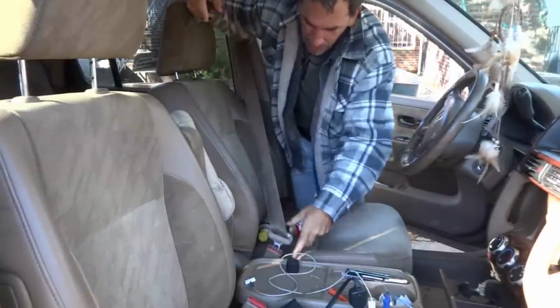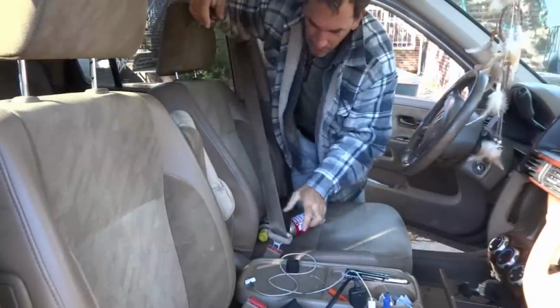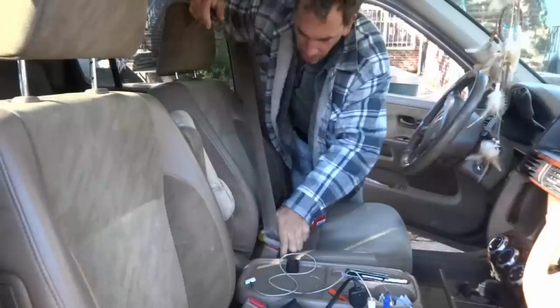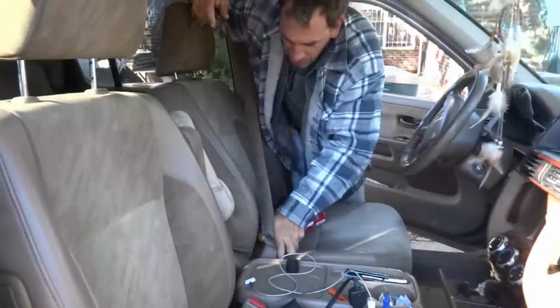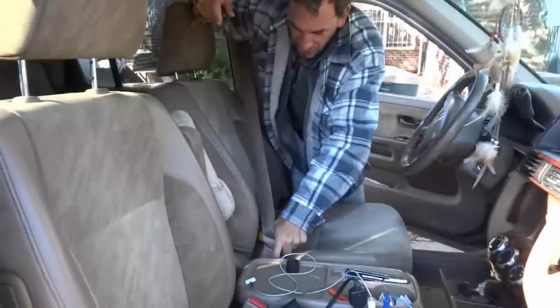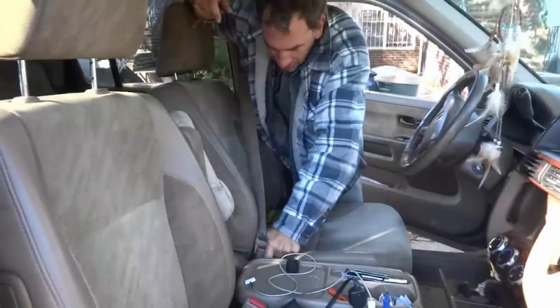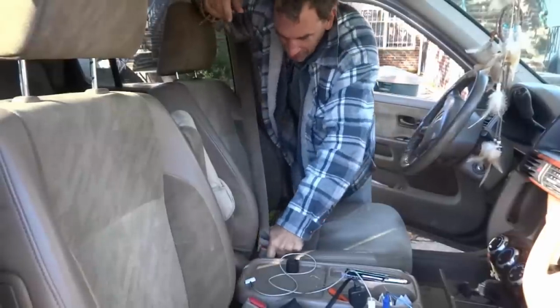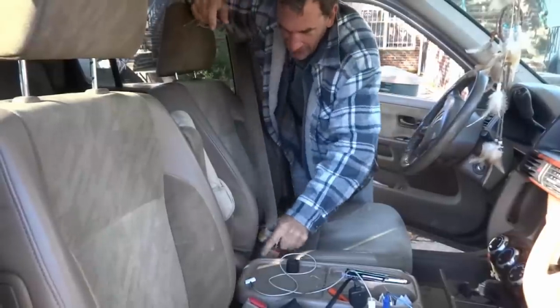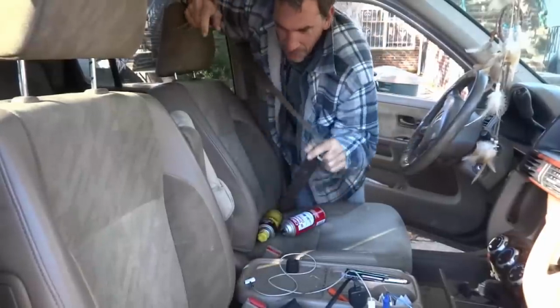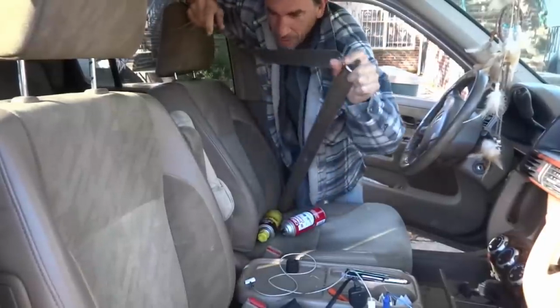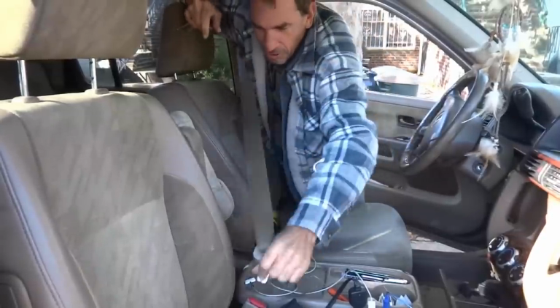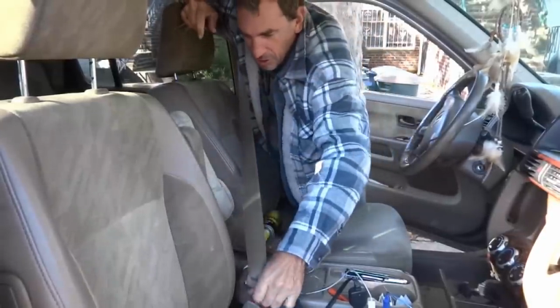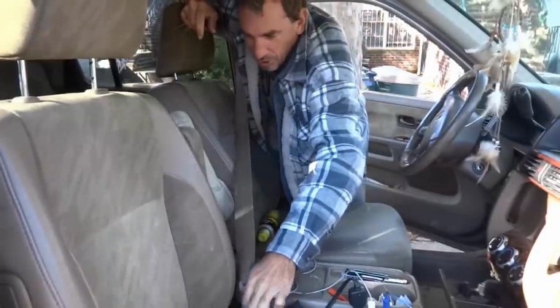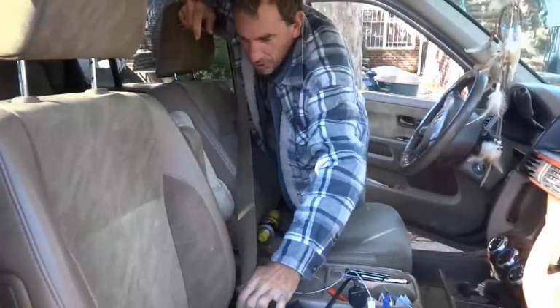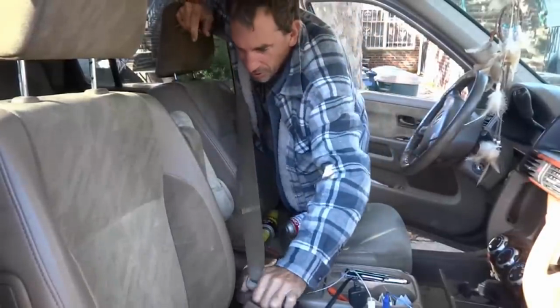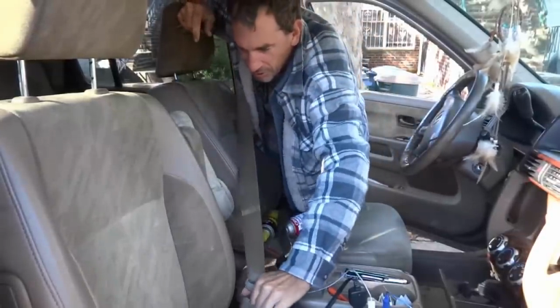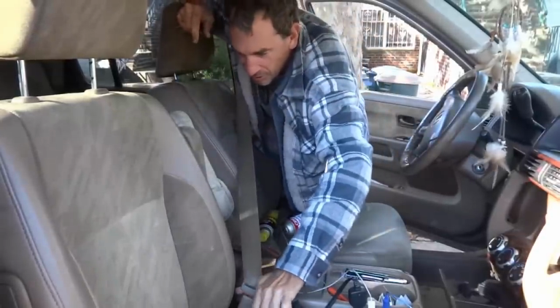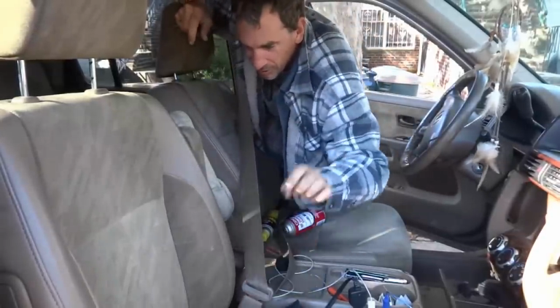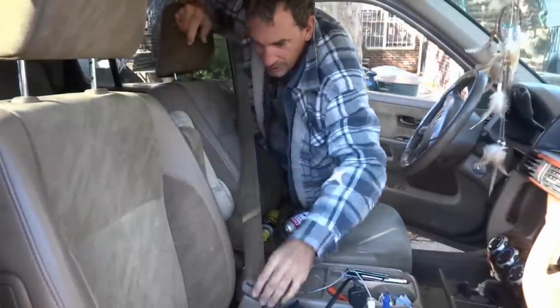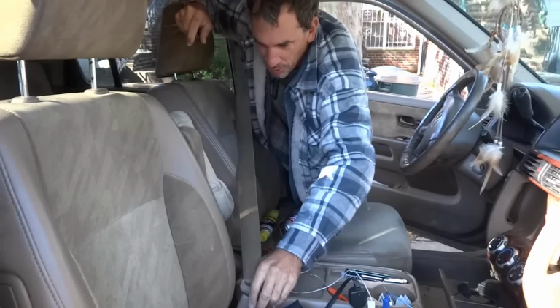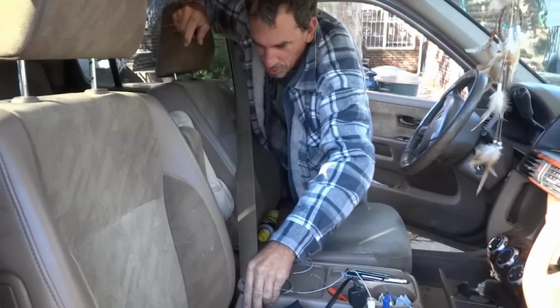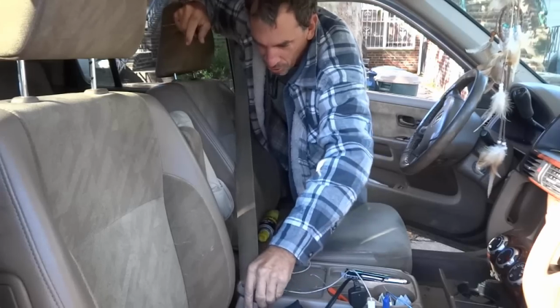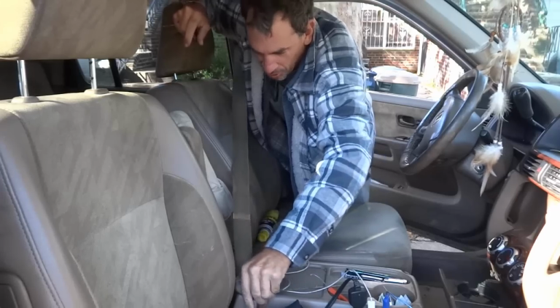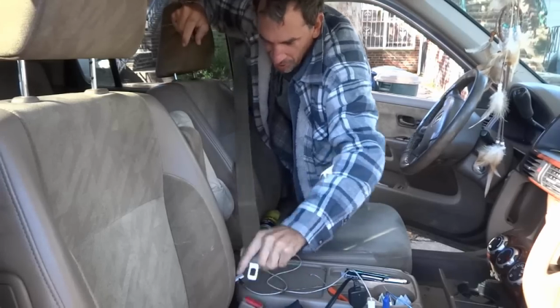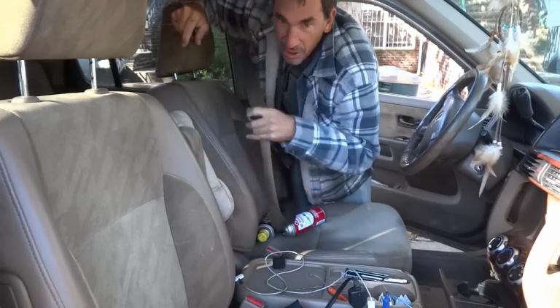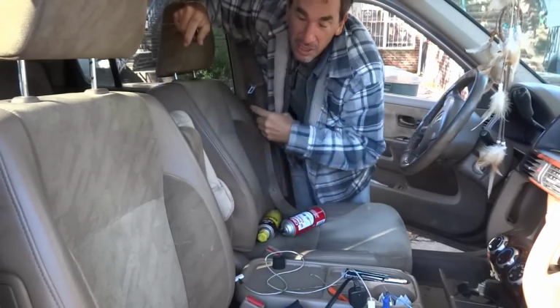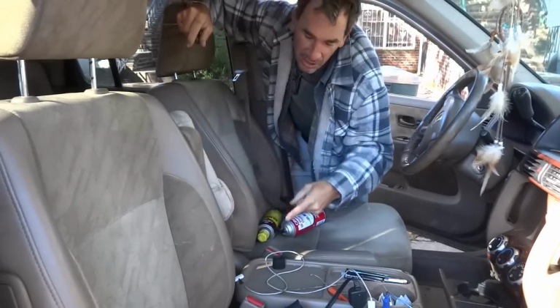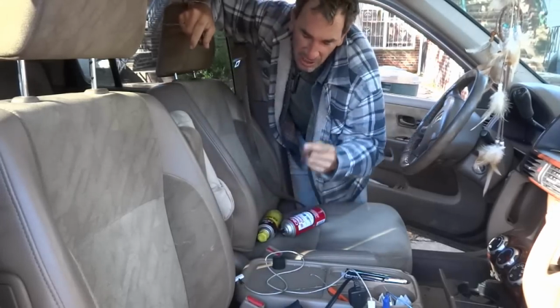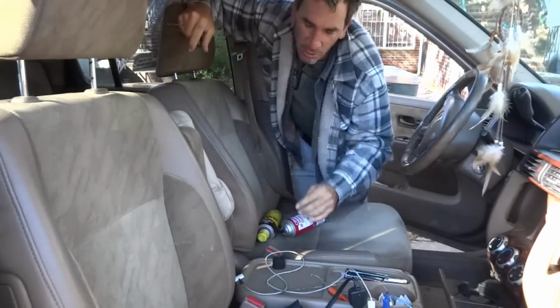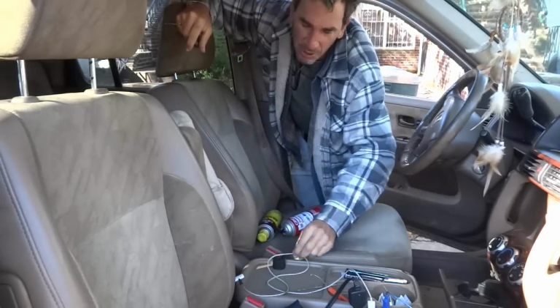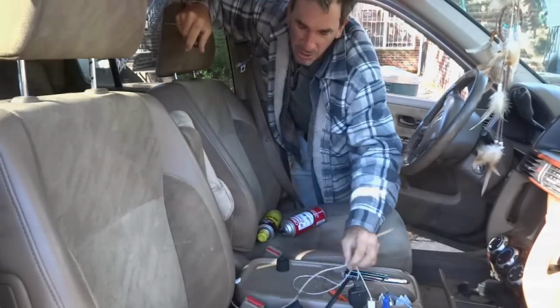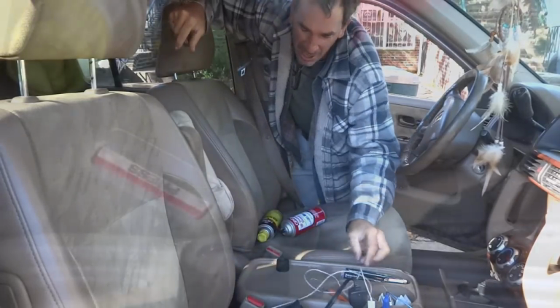Let me show you what the problem is. When I put in my seatbelt it doesn't click, and I'm putting enough pressure on there. But if I go to the next one, that's what it's supposed to do. Let's take a look at what I'm going to do here.